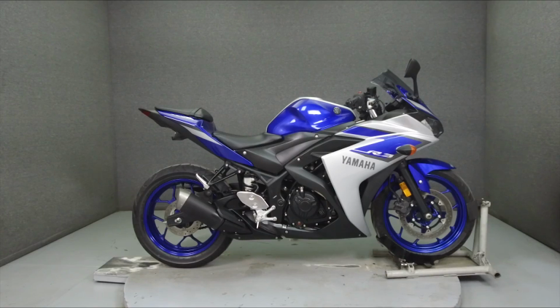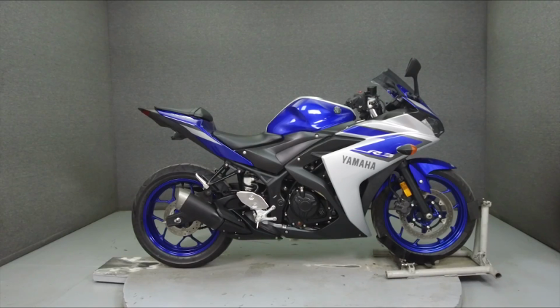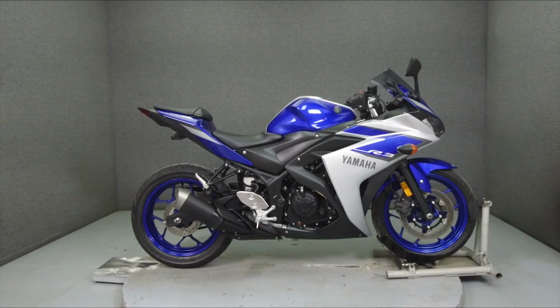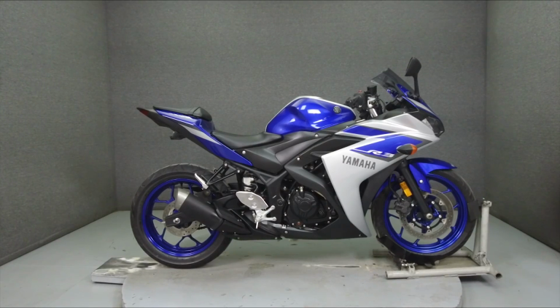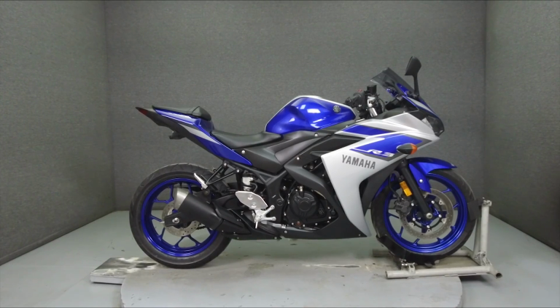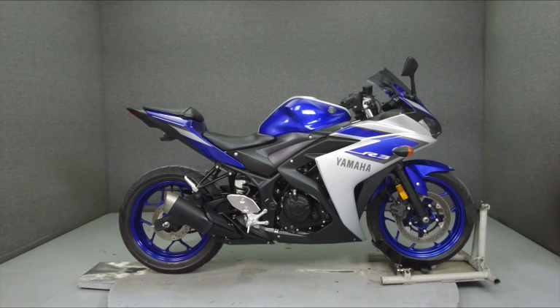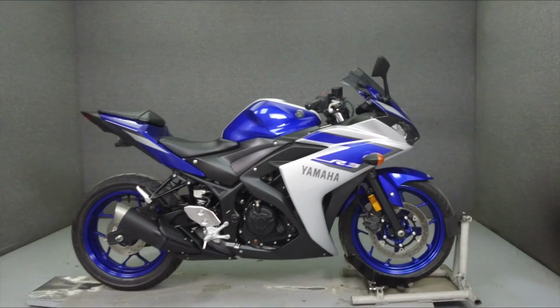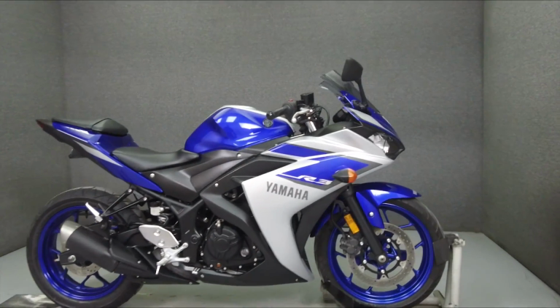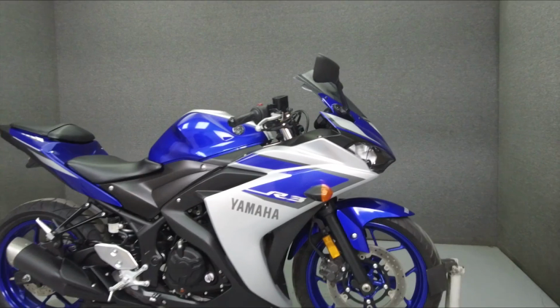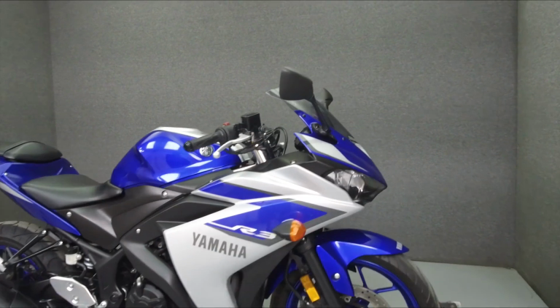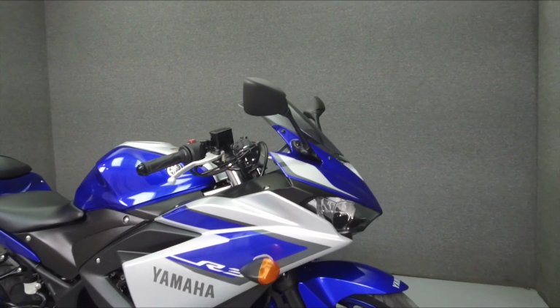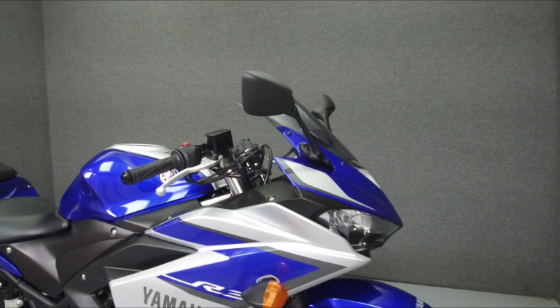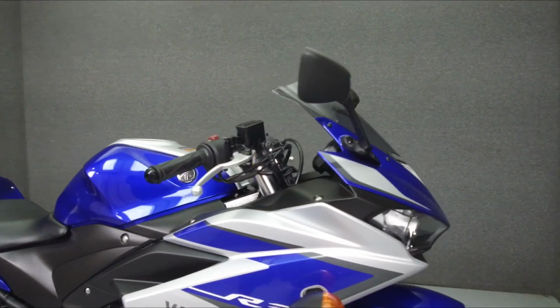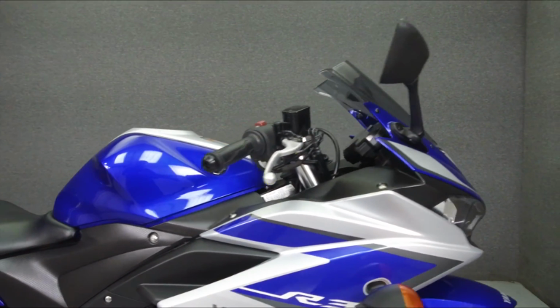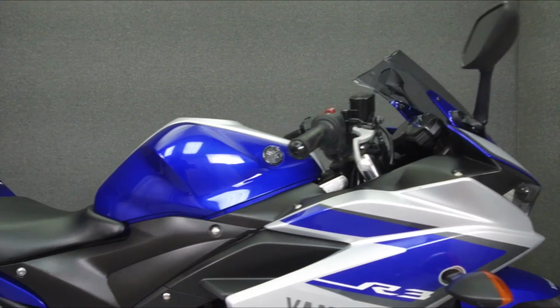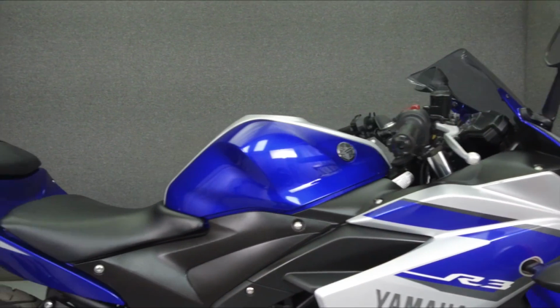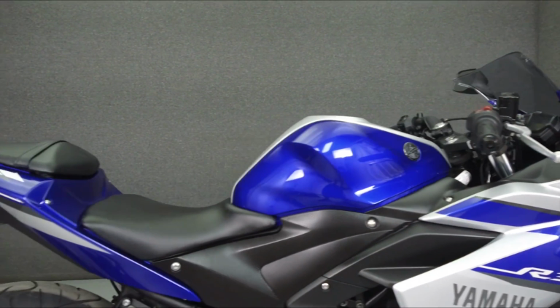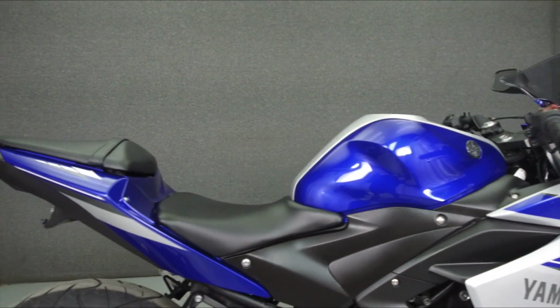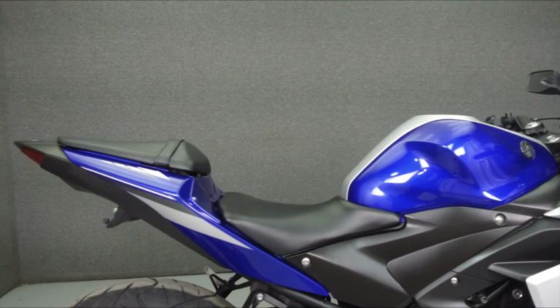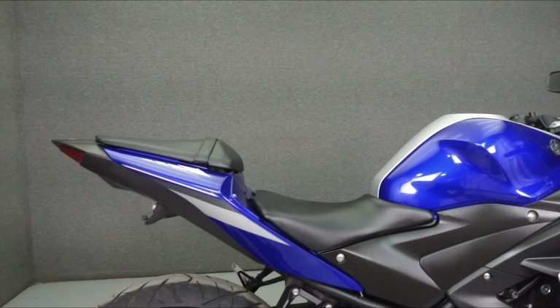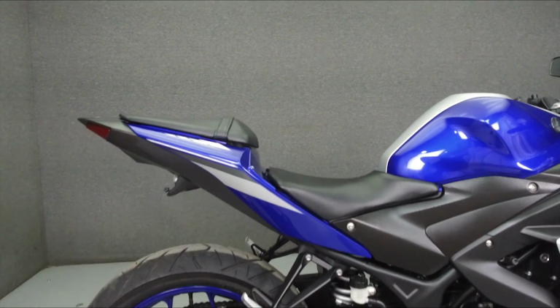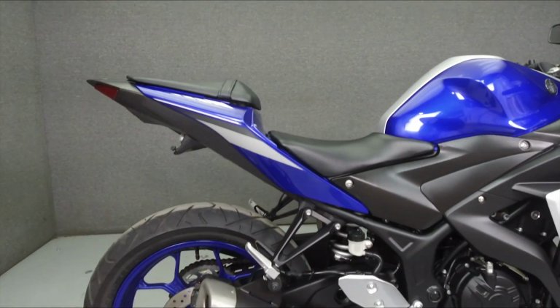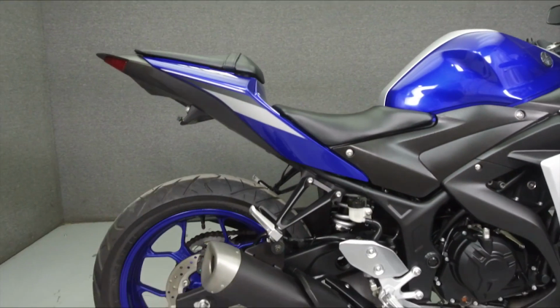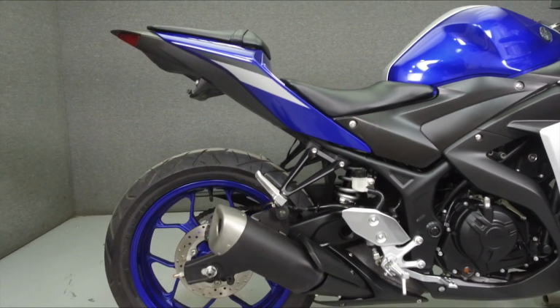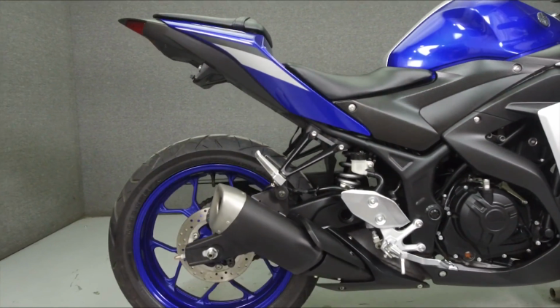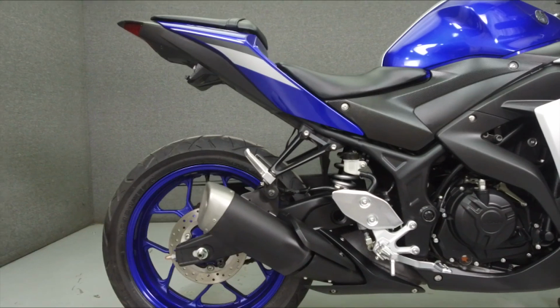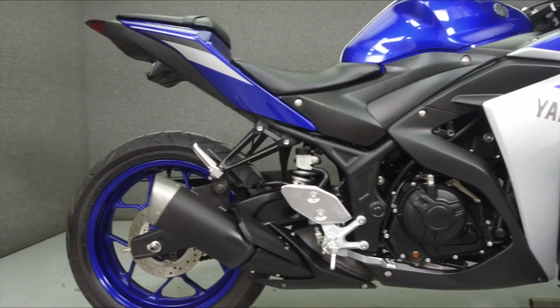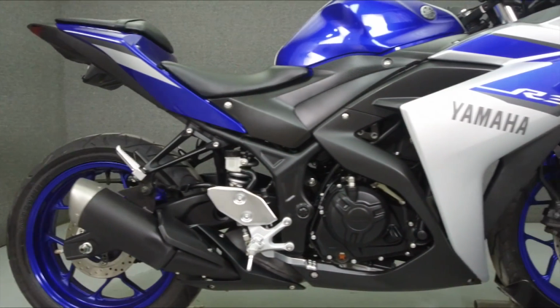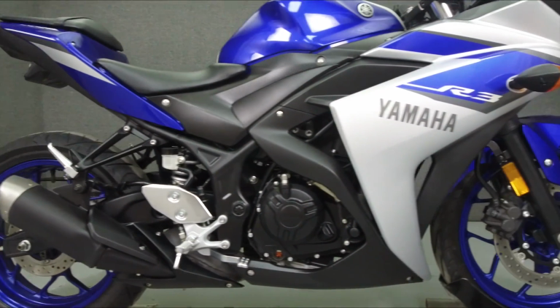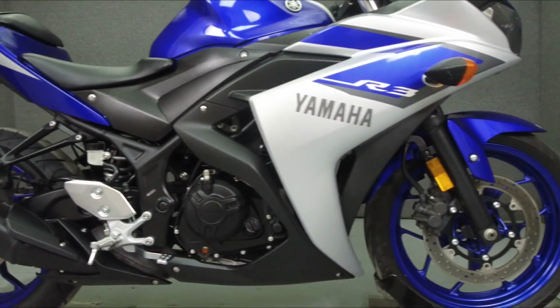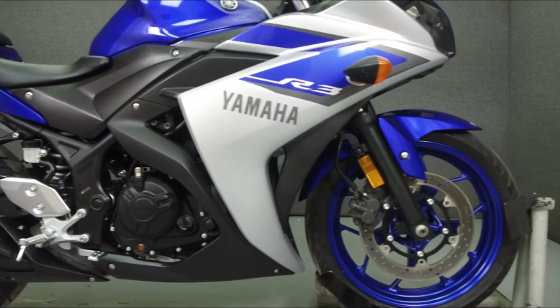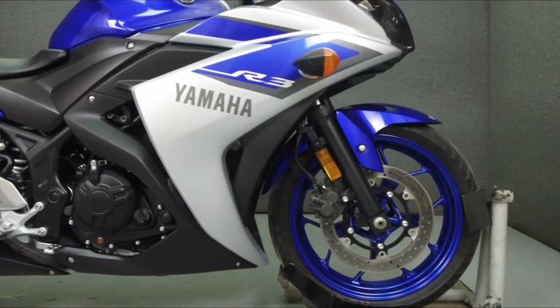Hey everyone, this is Keegan from National Power Sports. Today, we're going to take a look at this 2015 Yamaha YZ-FR3 with 5,673 miles.